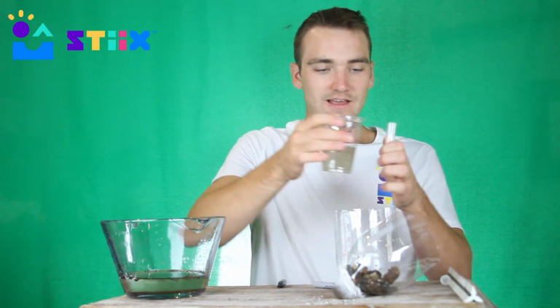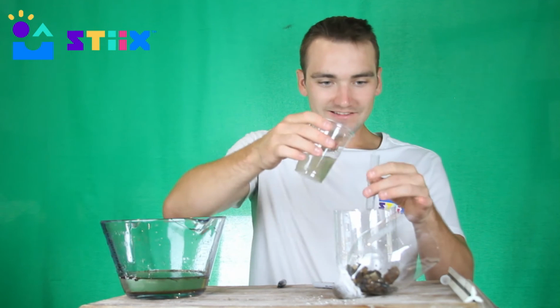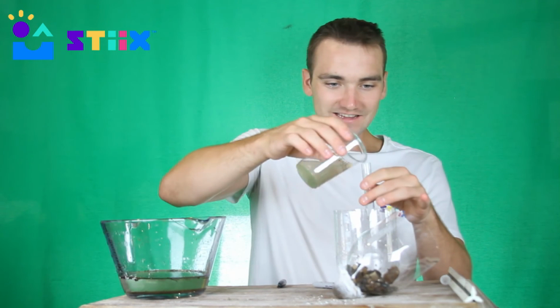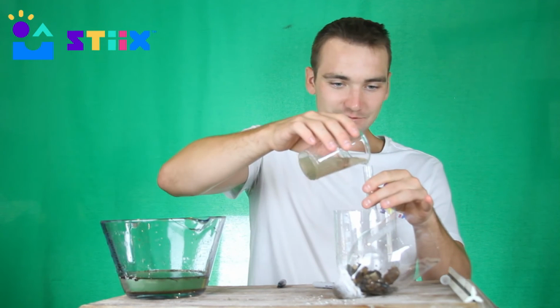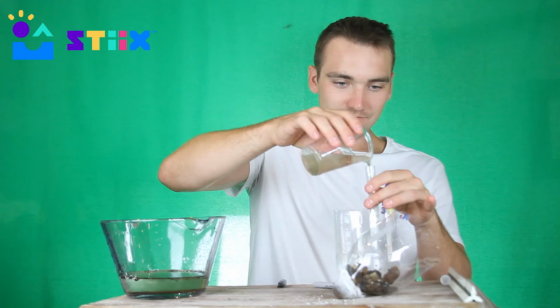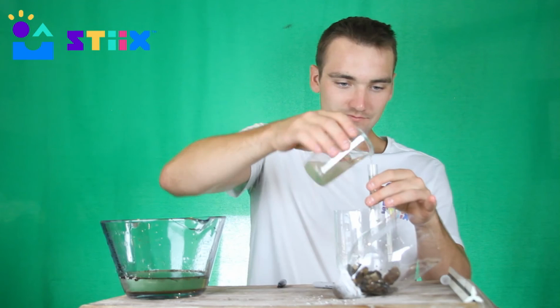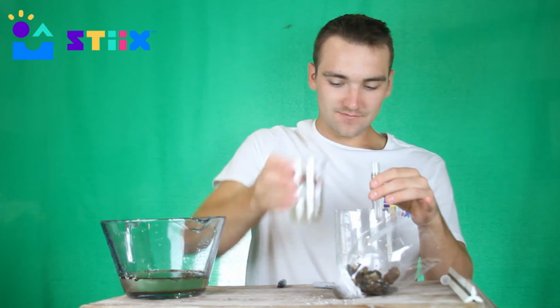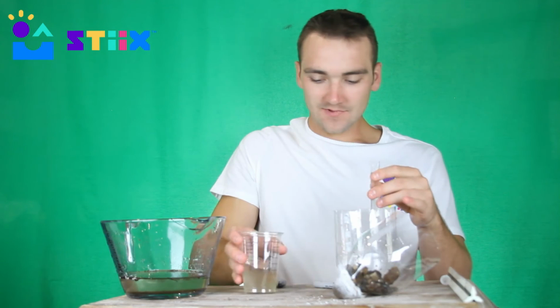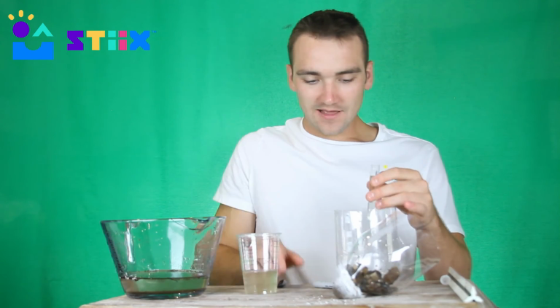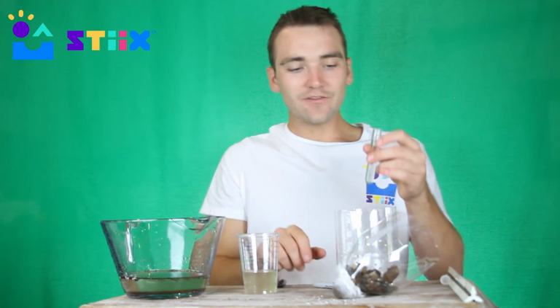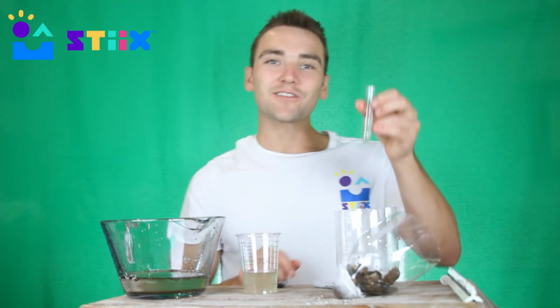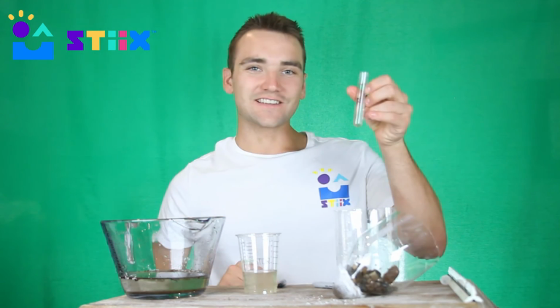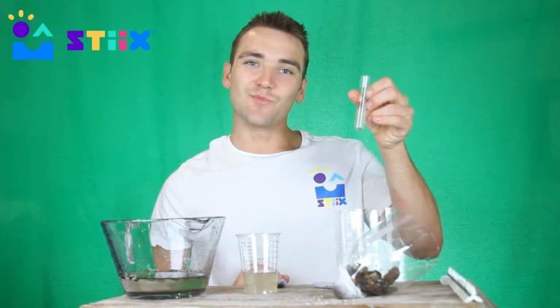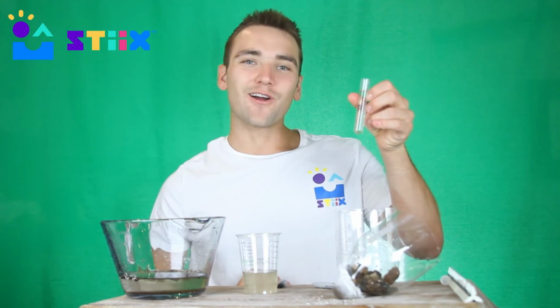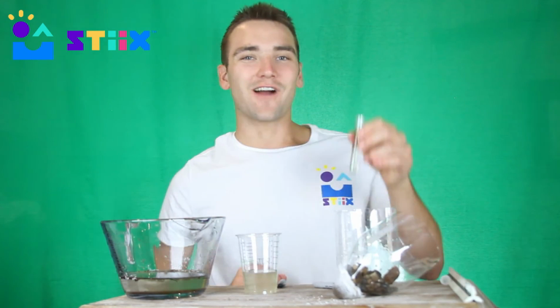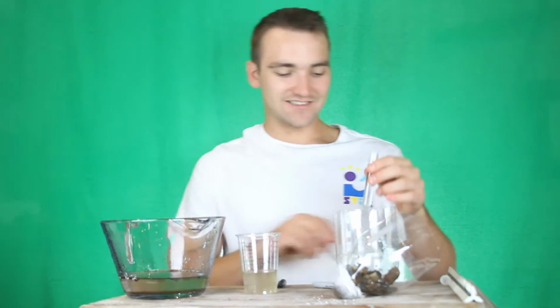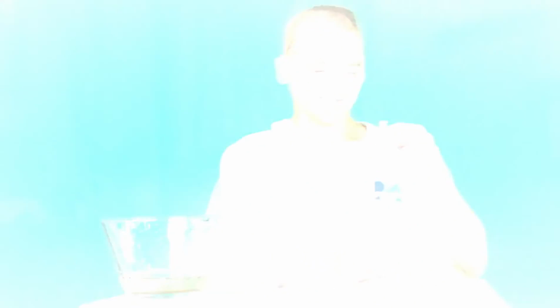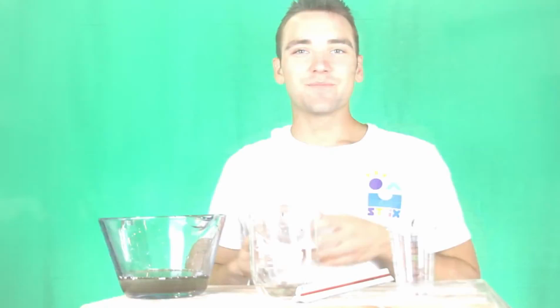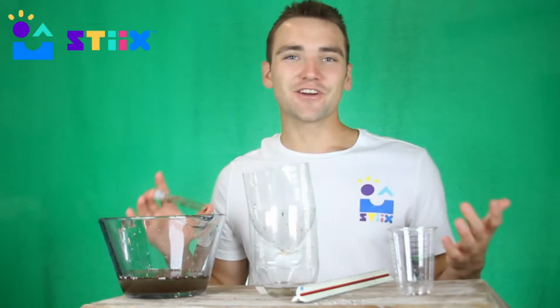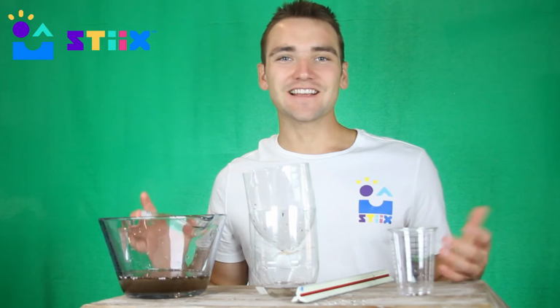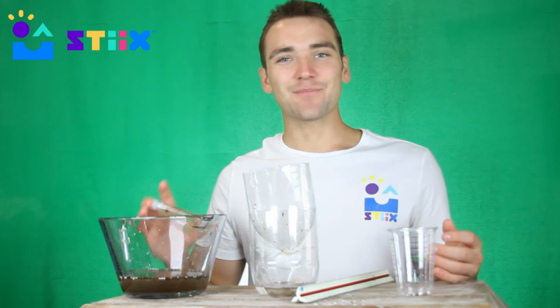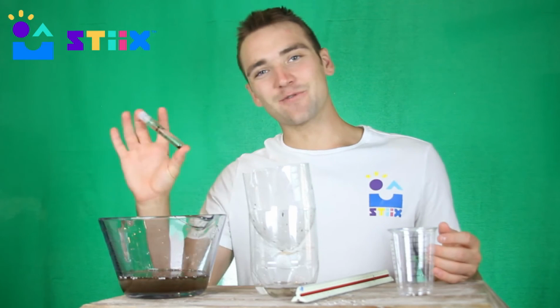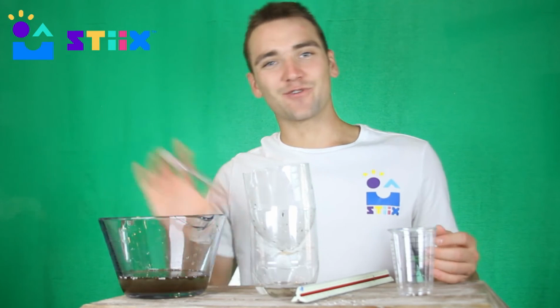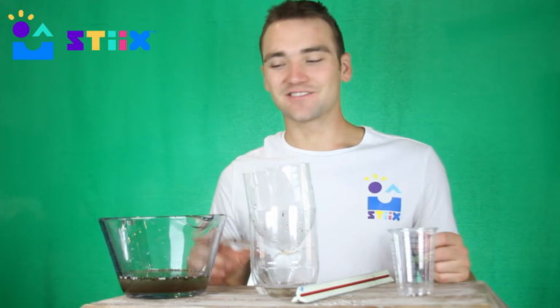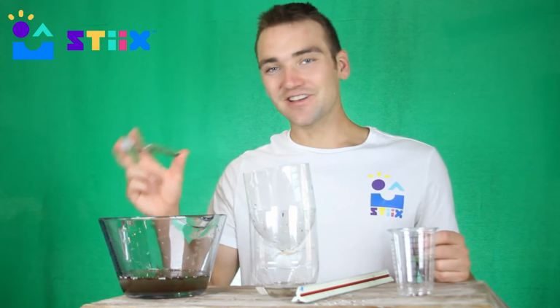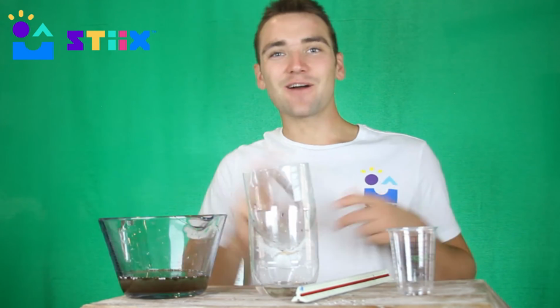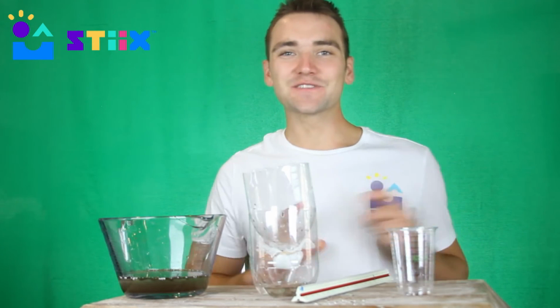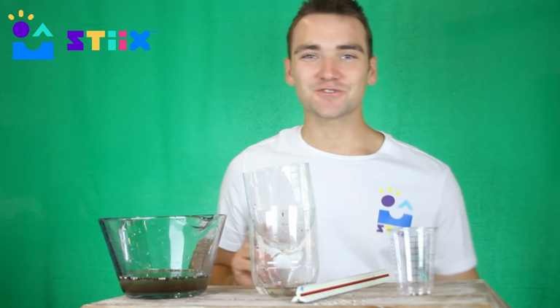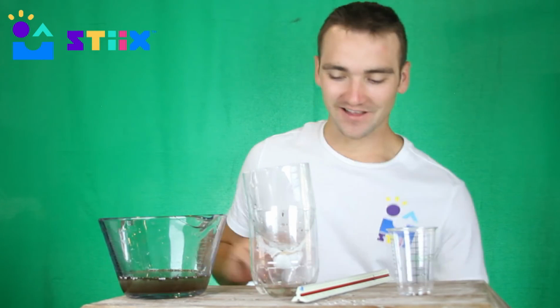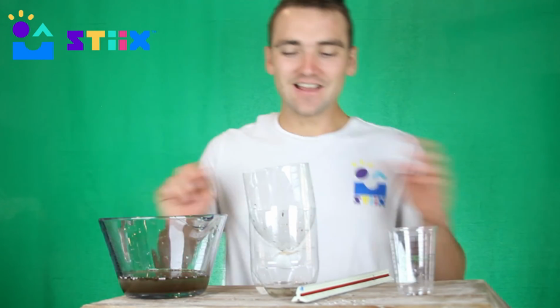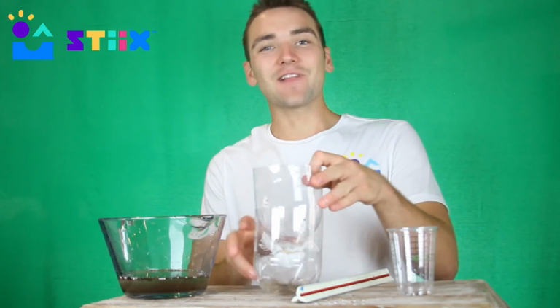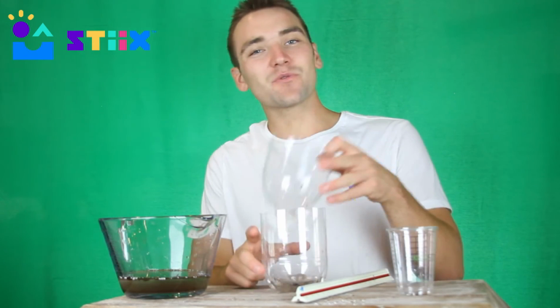Pour it into the test tube — we even marked ours 'R' for rocks. Be sure to take a sample of the original water too, so you can see how well these filters are working.